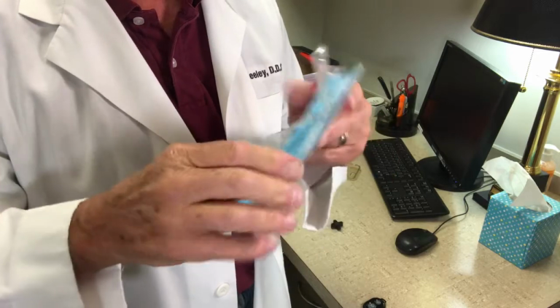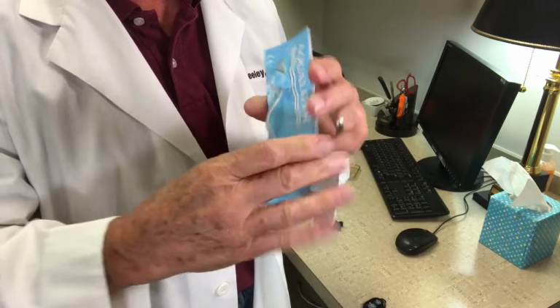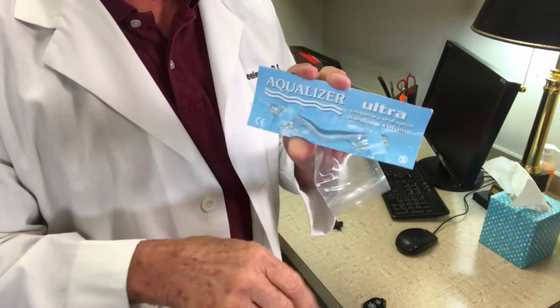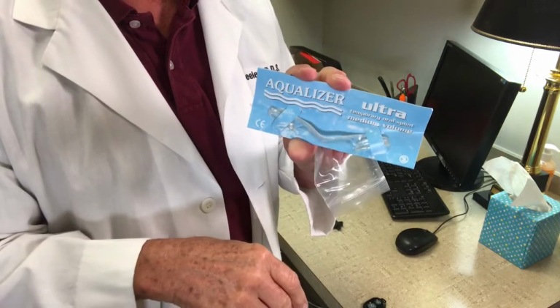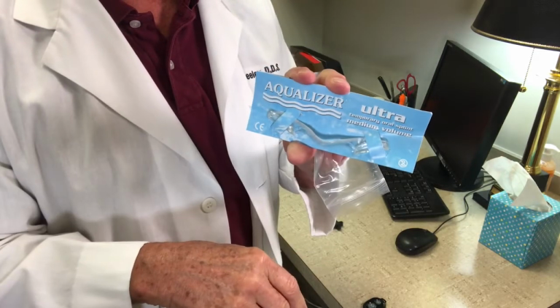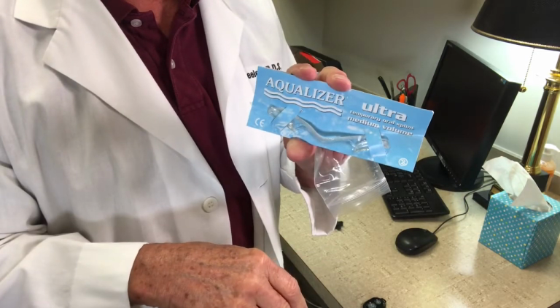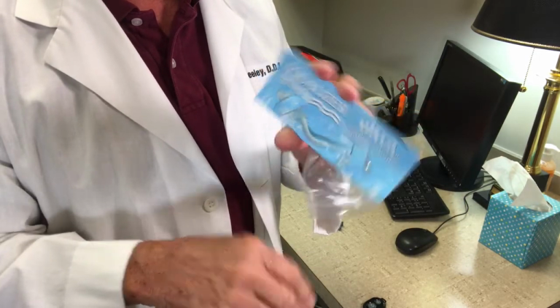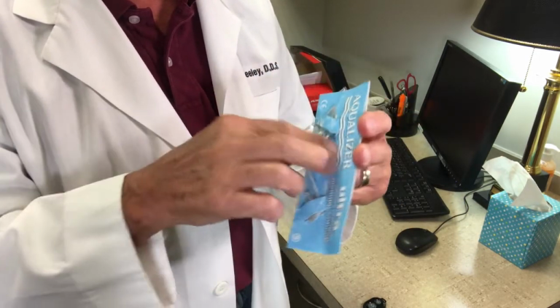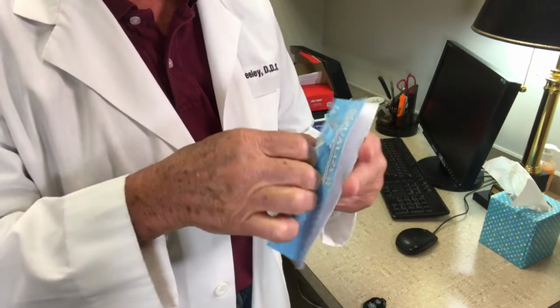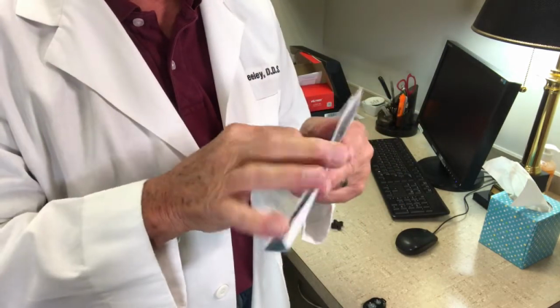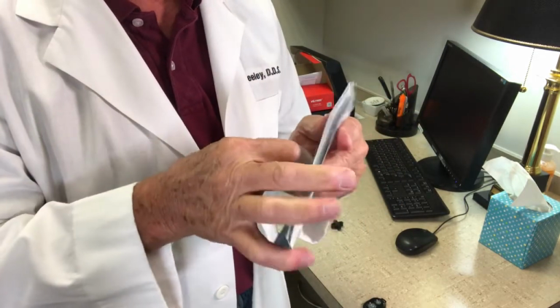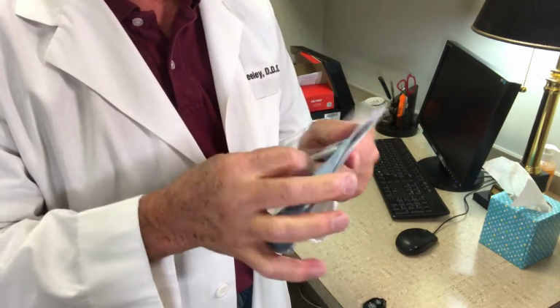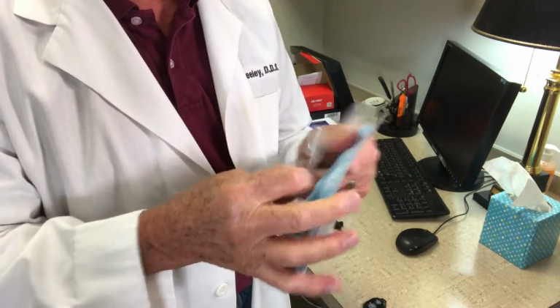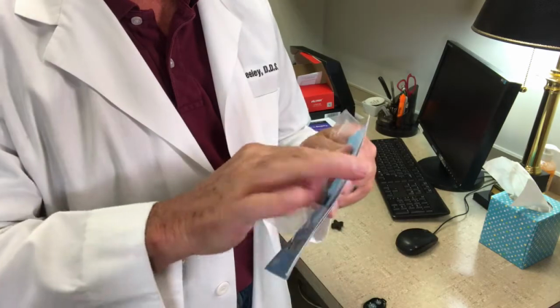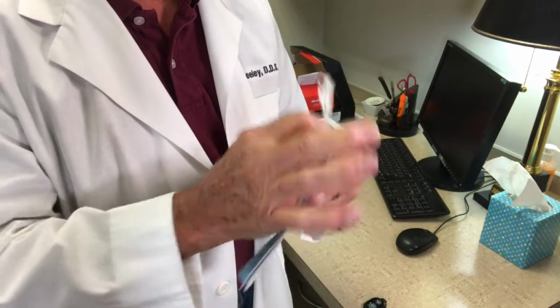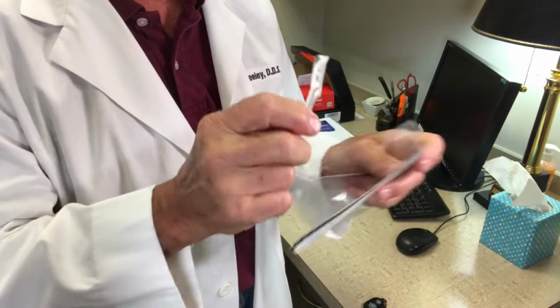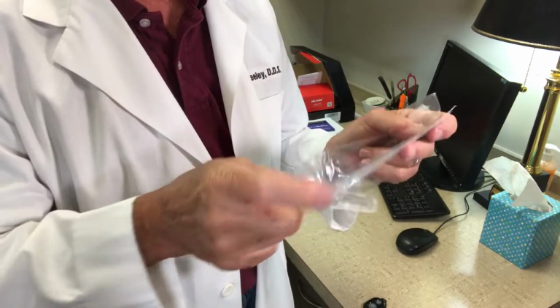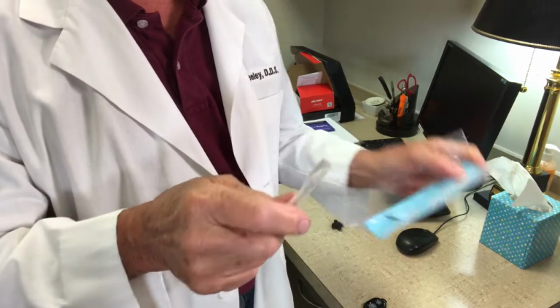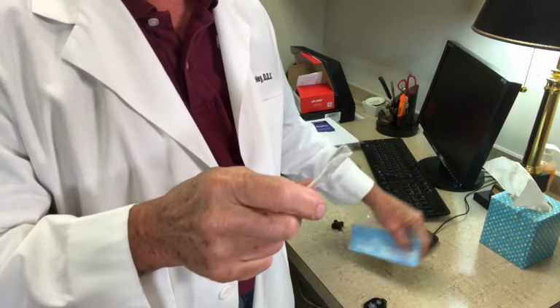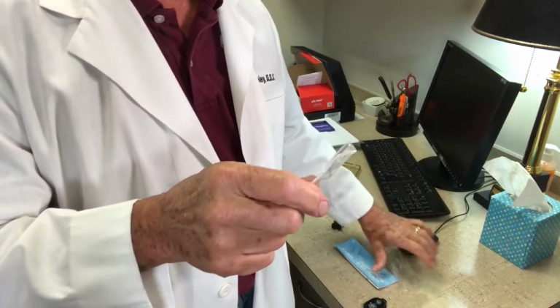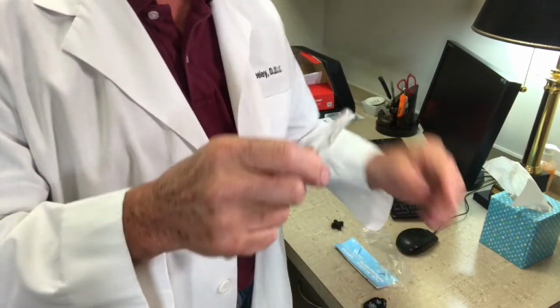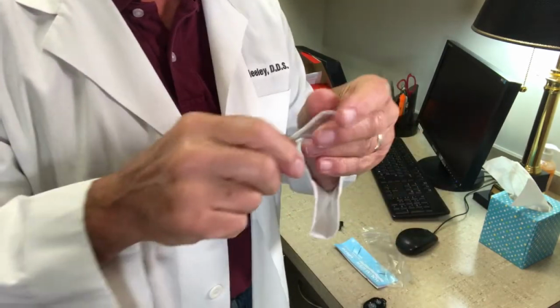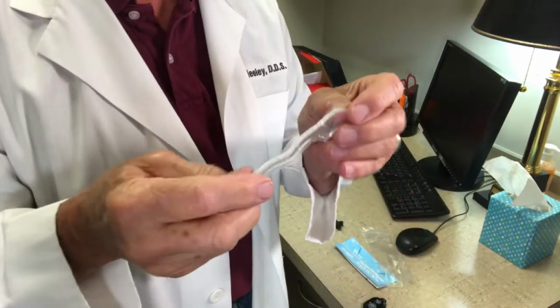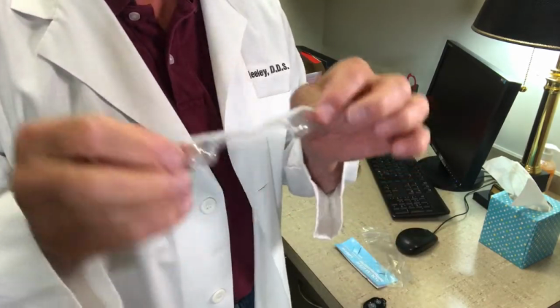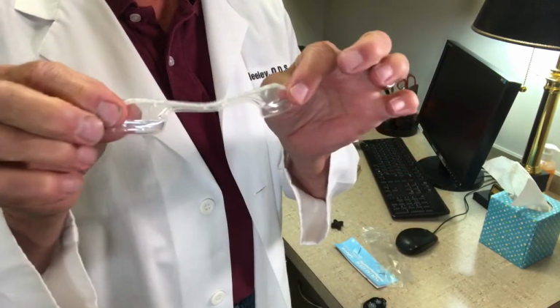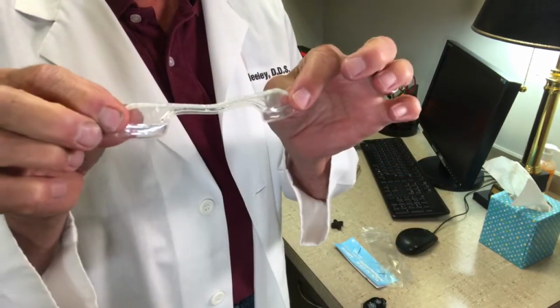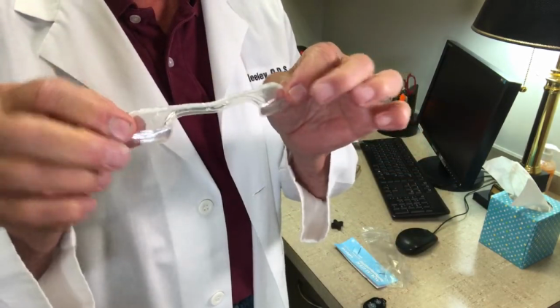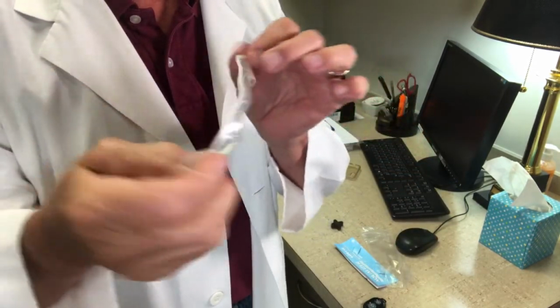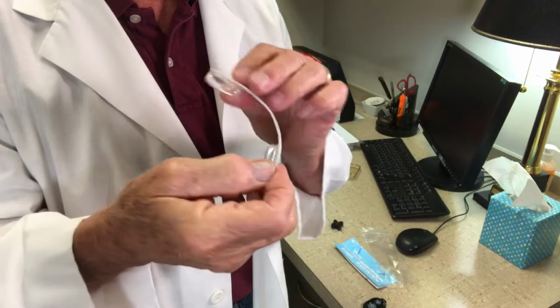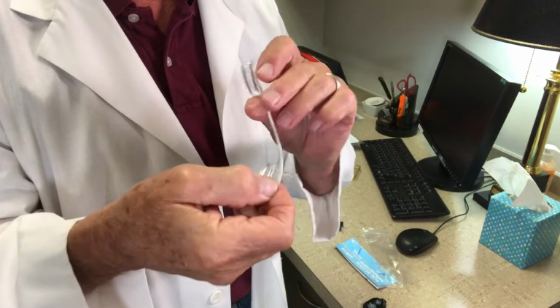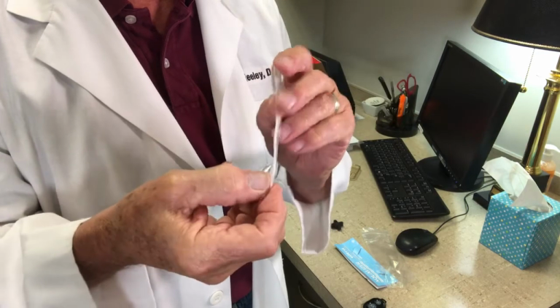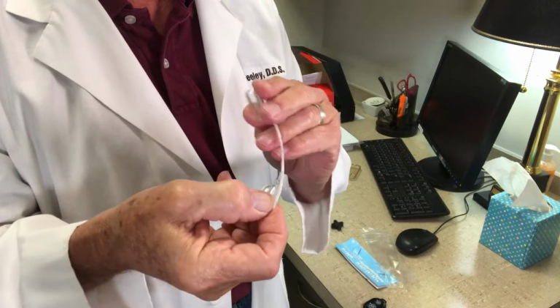Here's the Aqualizer. It'll take the edge off a migraine in about four minutes, and take a headache on a scale of one to ten from a seven down to a two in about twenty minutes.